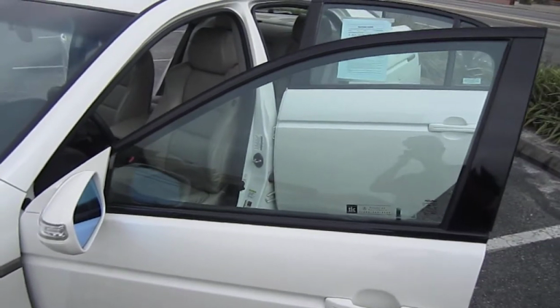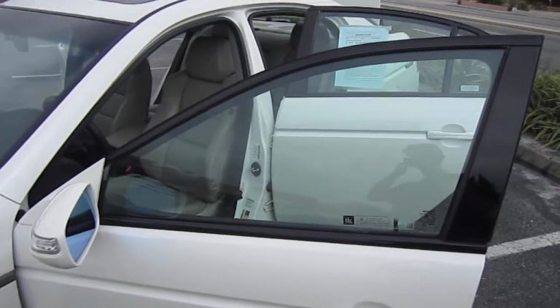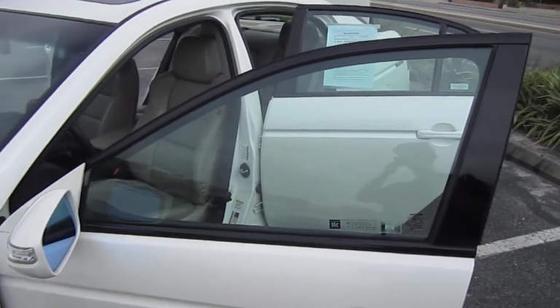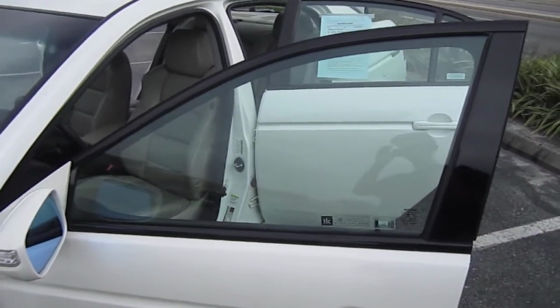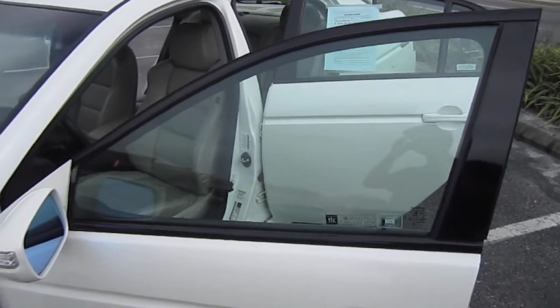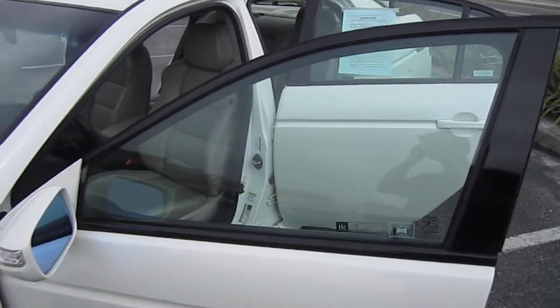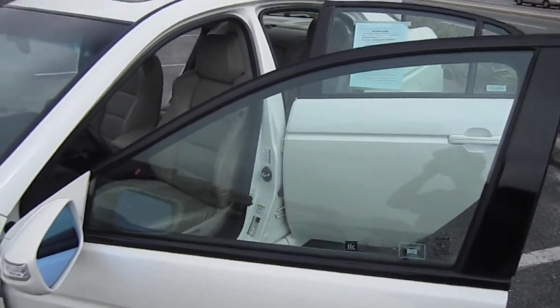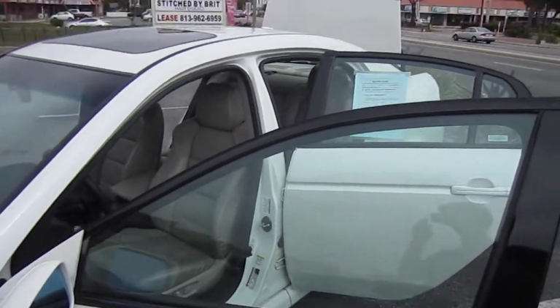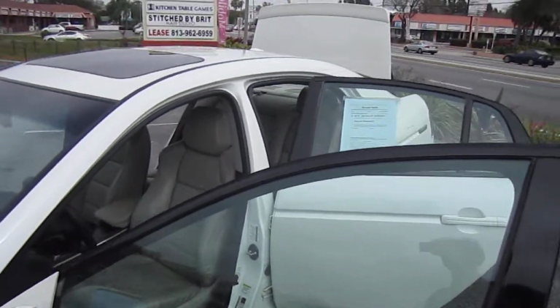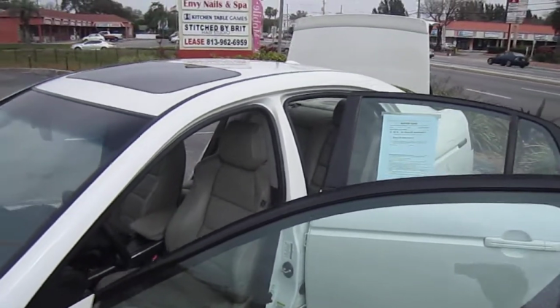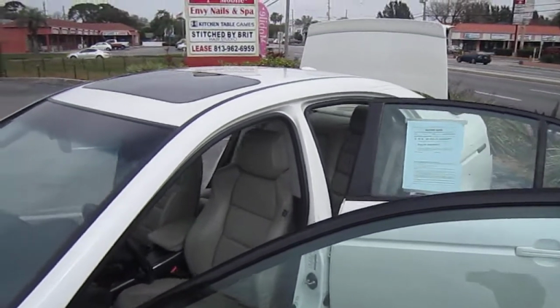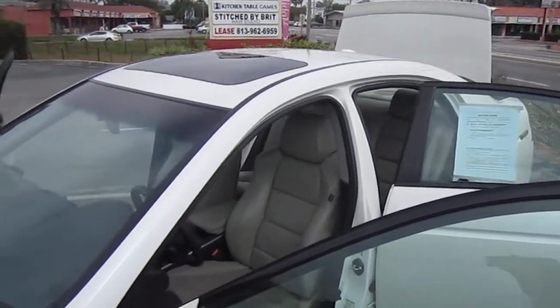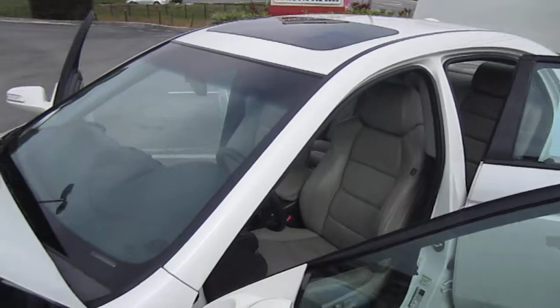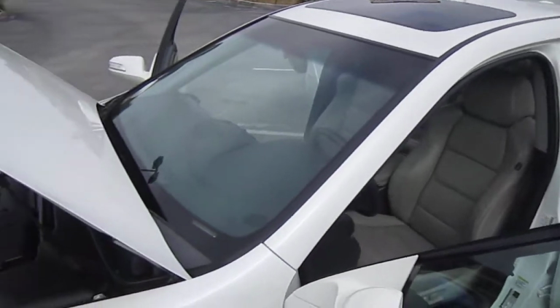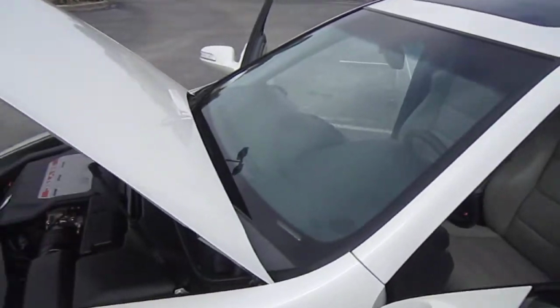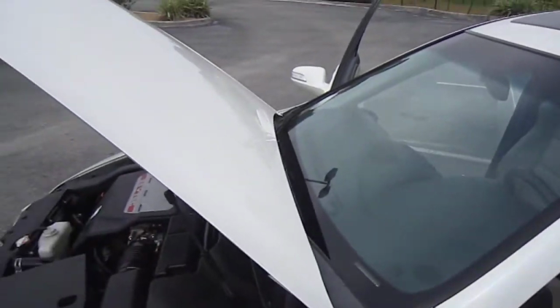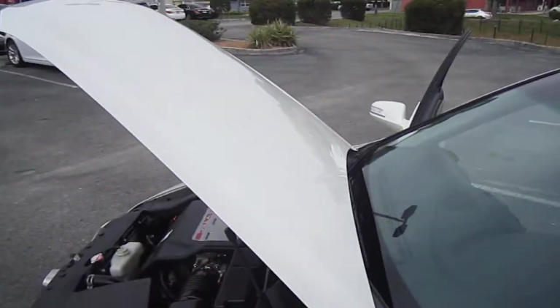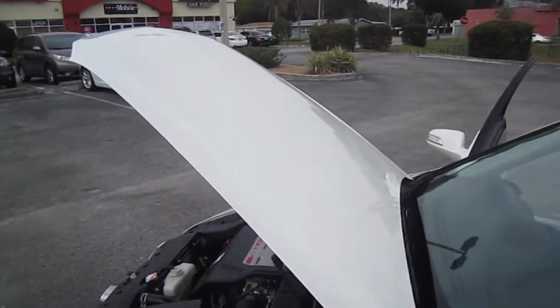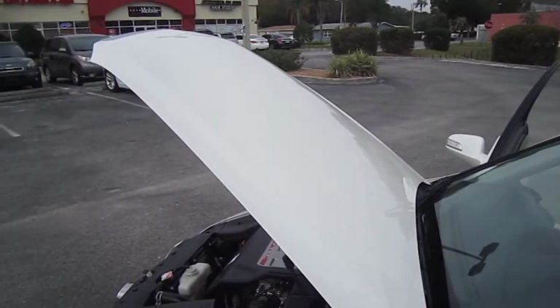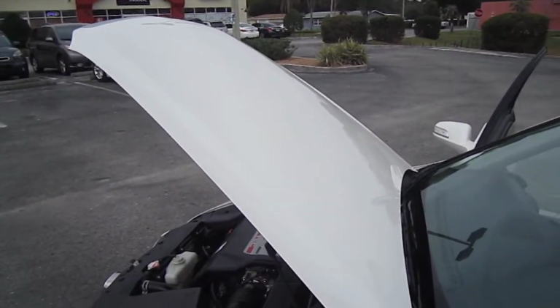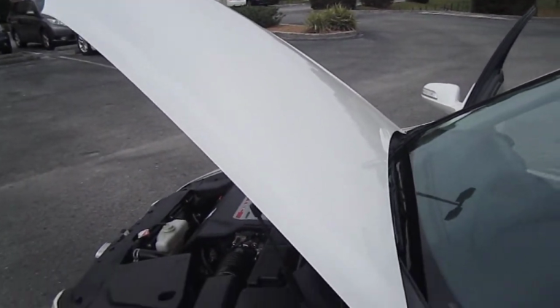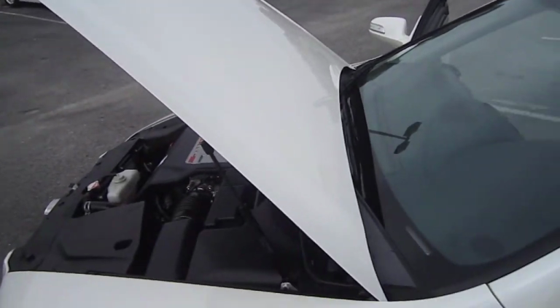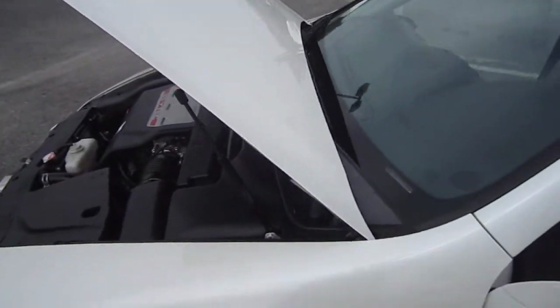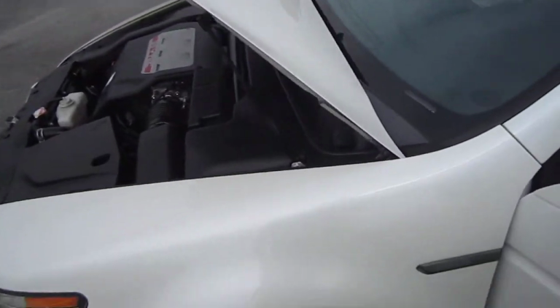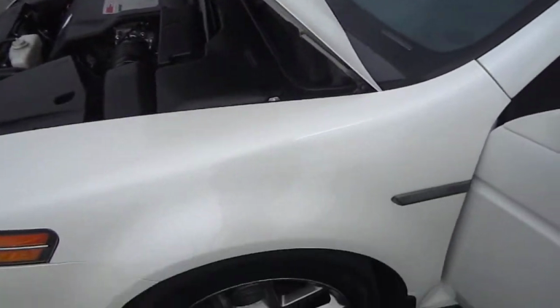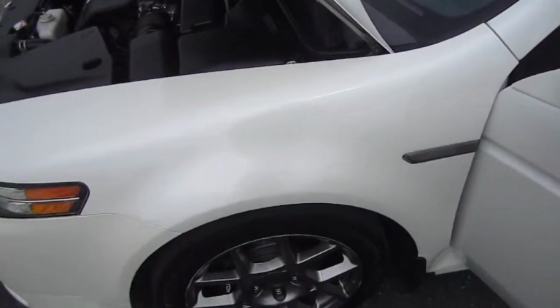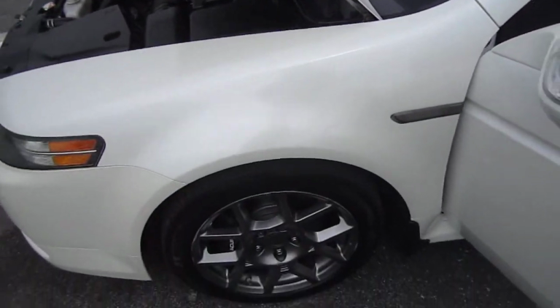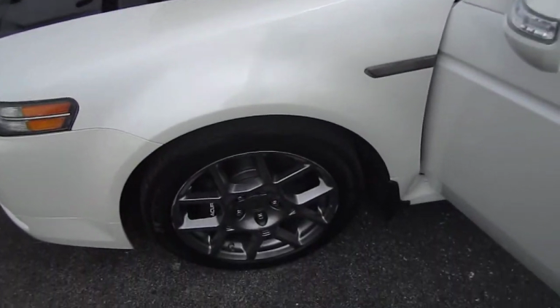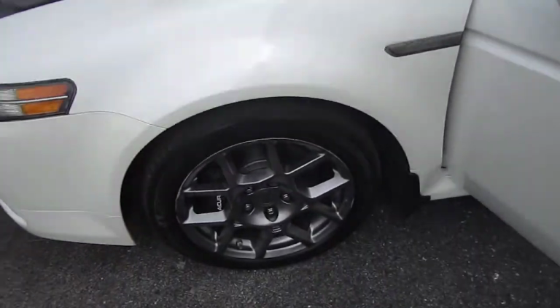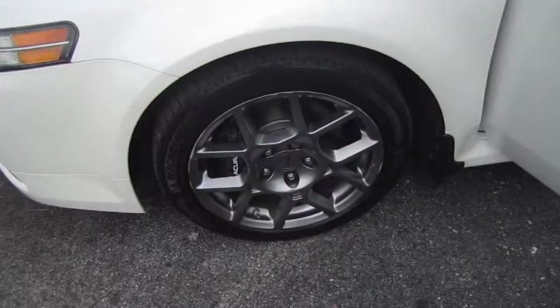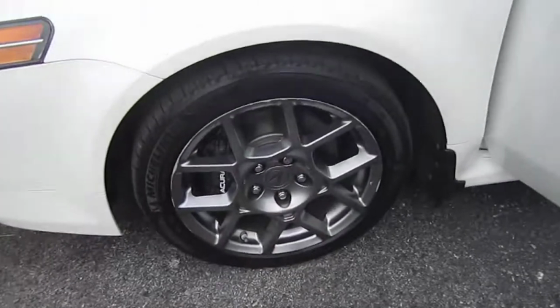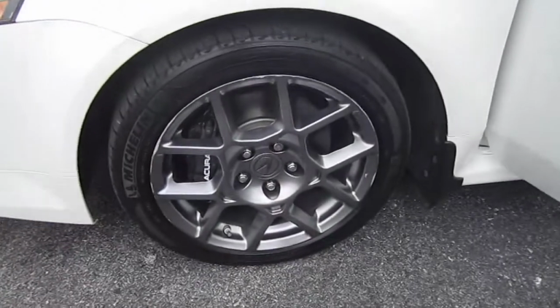It's a one owner with no accidents, auto check certified, maintenance records from an Acura store, and it's just in very, very good condition. I'm really happy to offer it for sale.